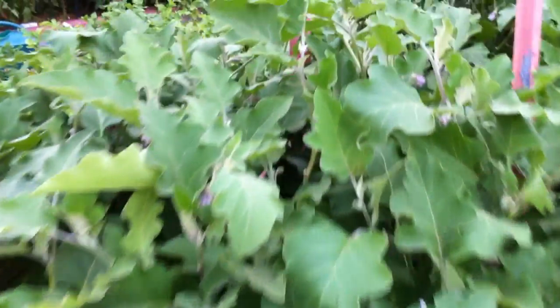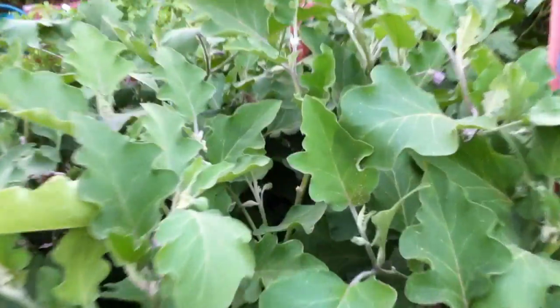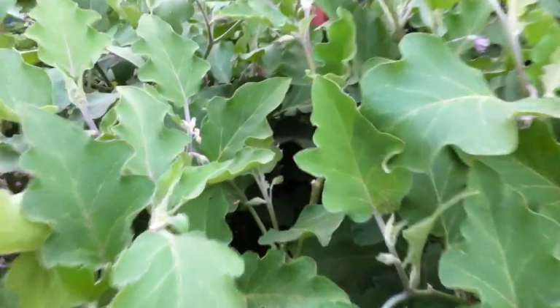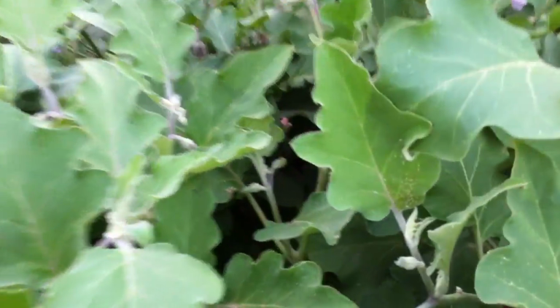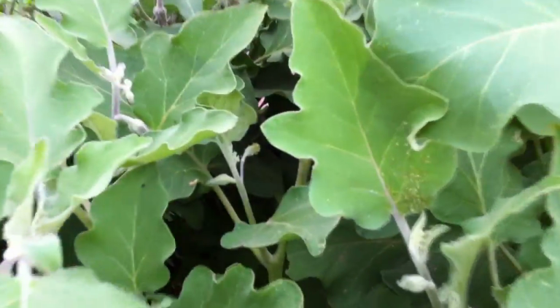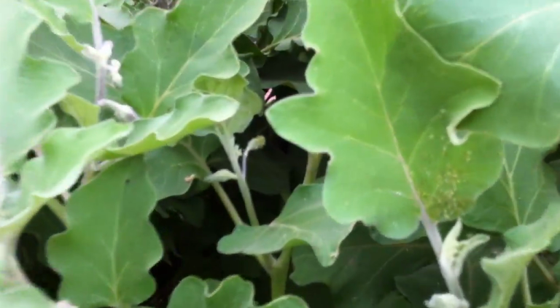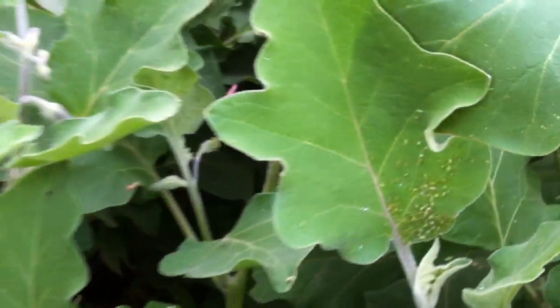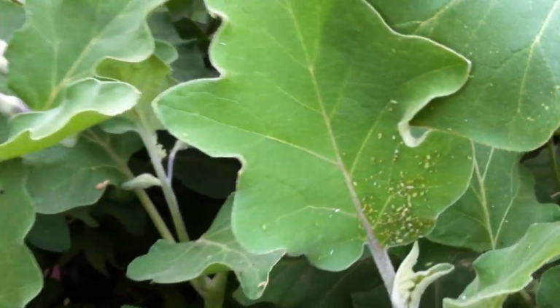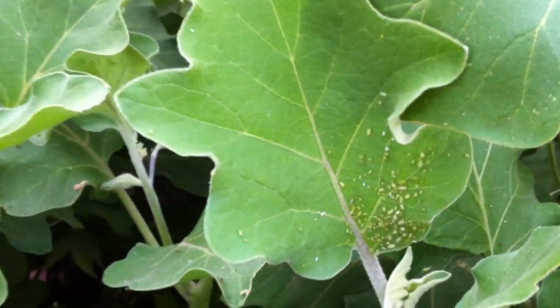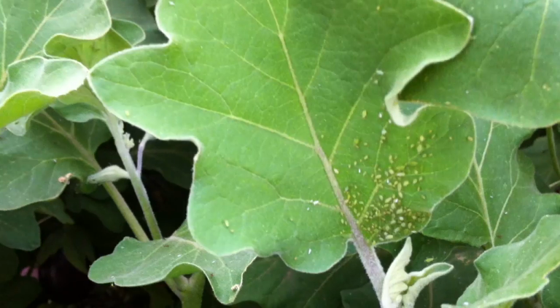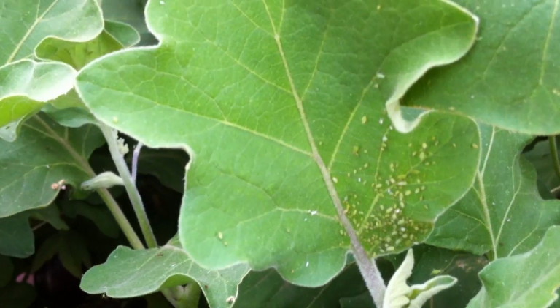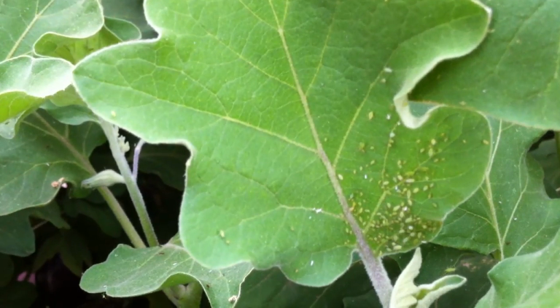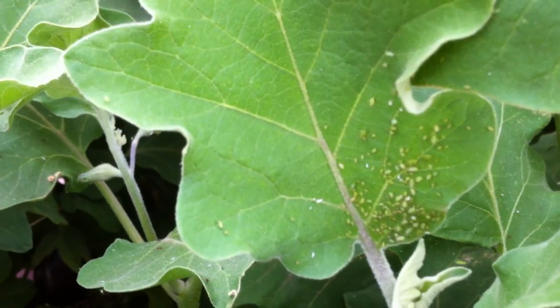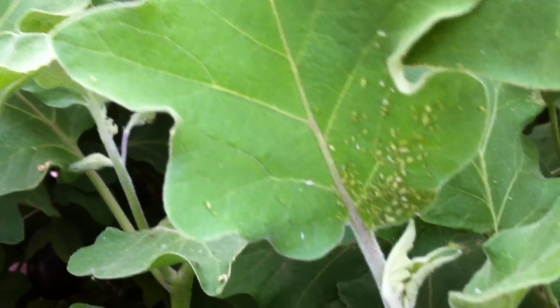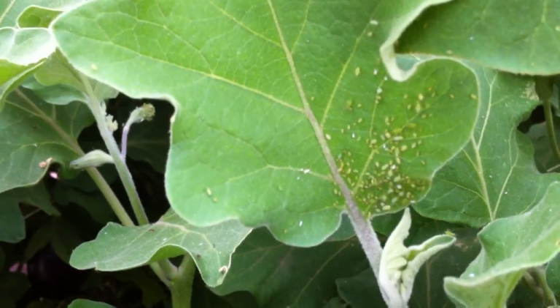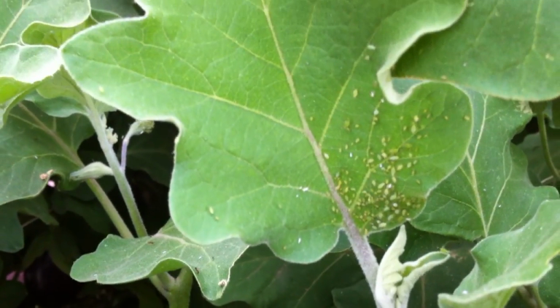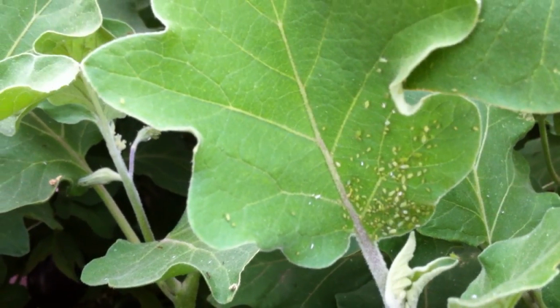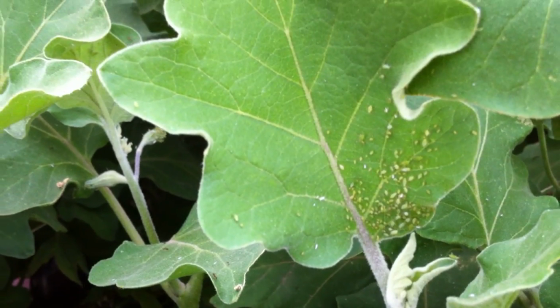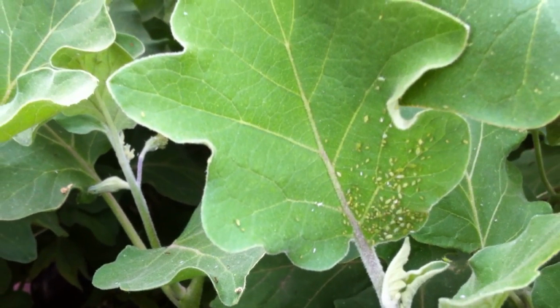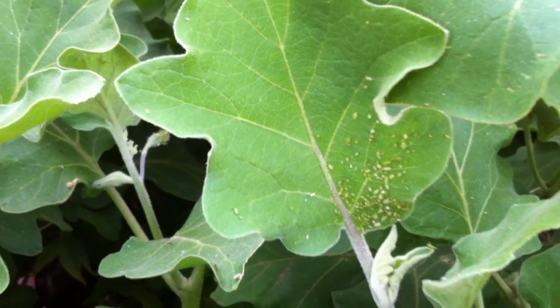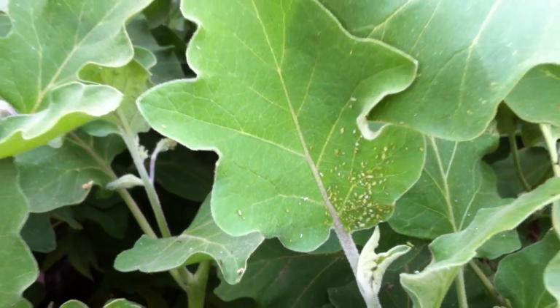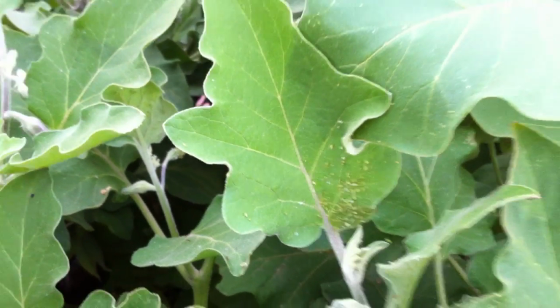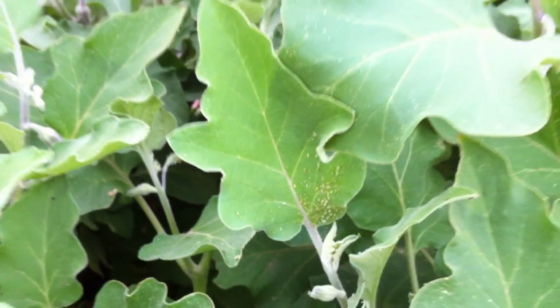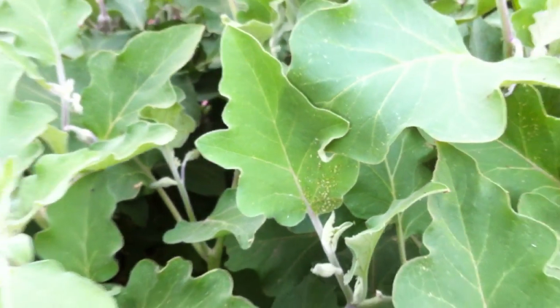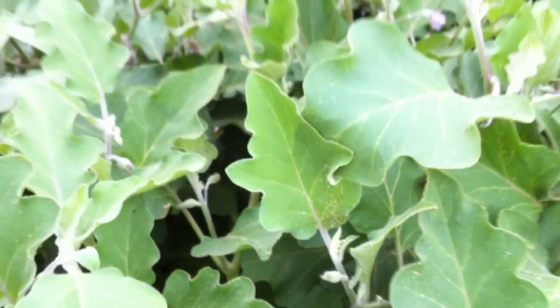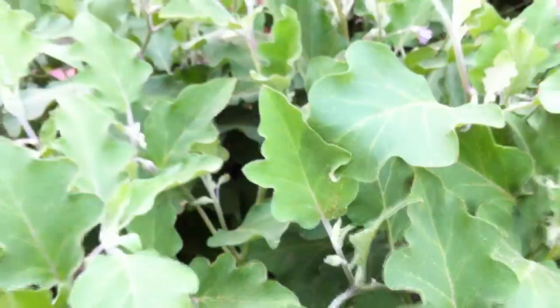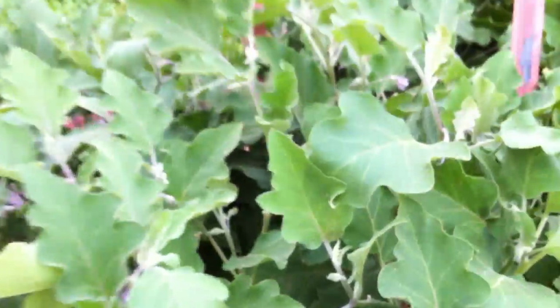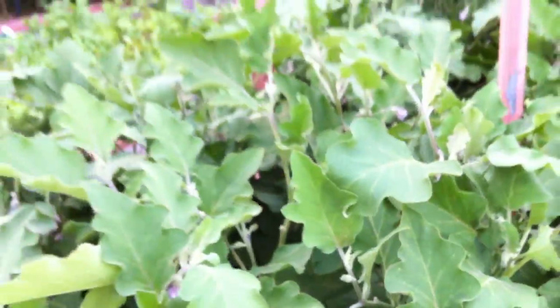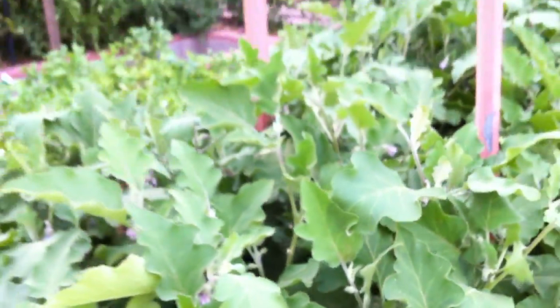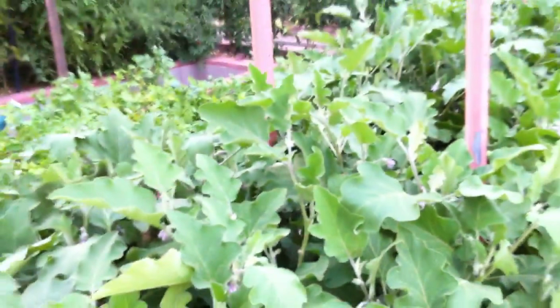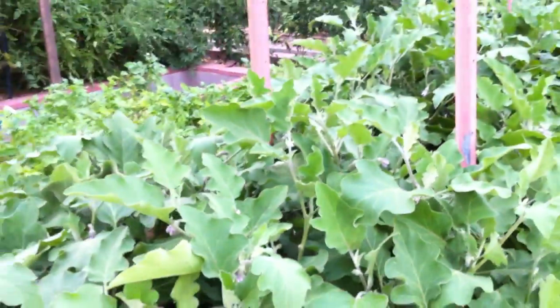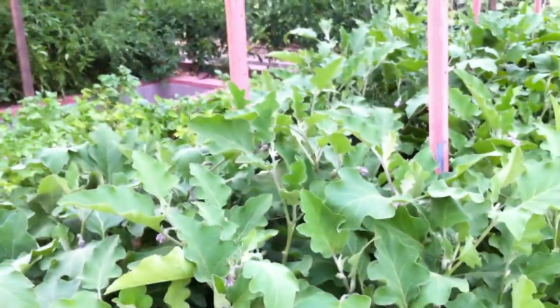I've got some aphids showing up, as you can see there. The ants might have farmed them there, or they might have come by themselves.